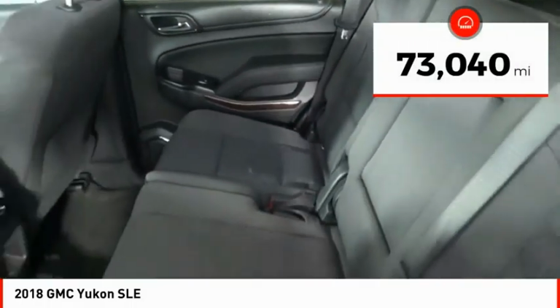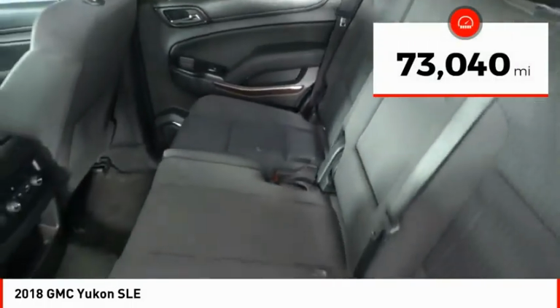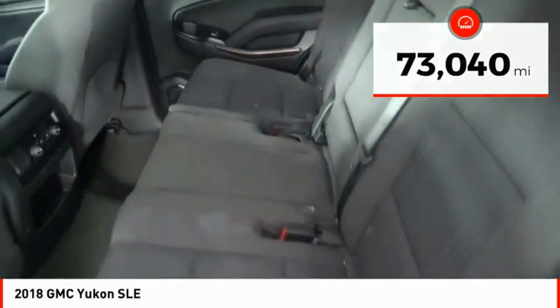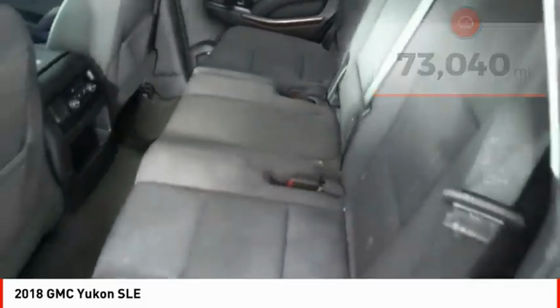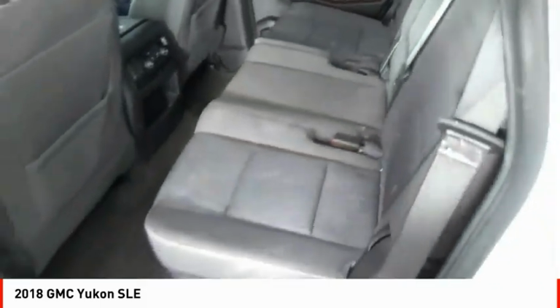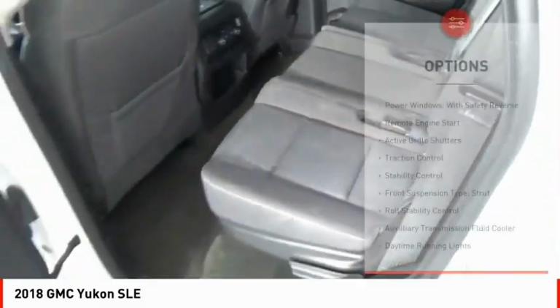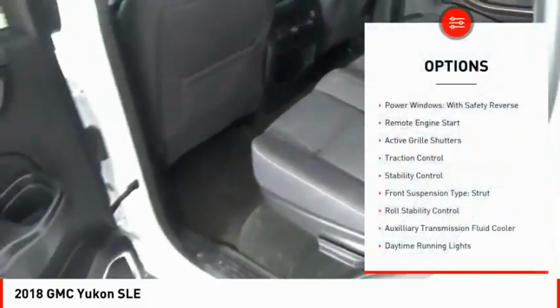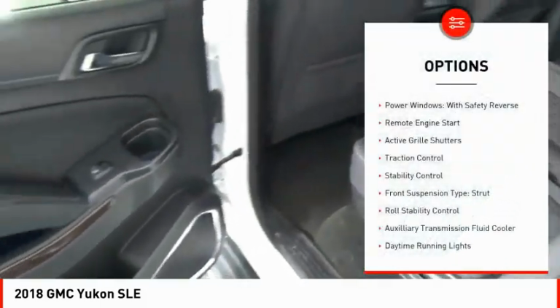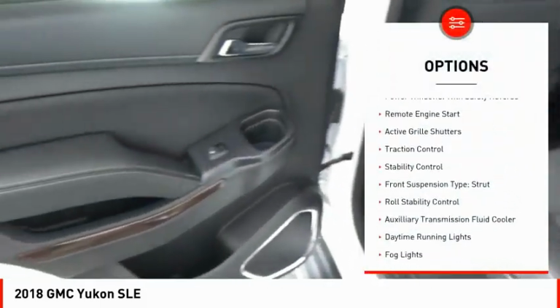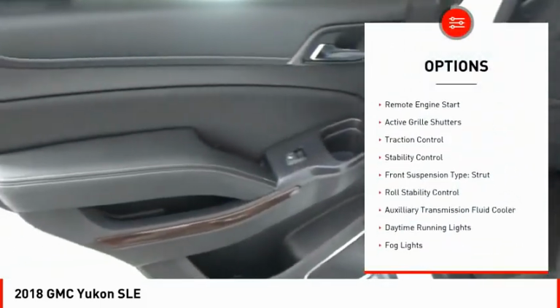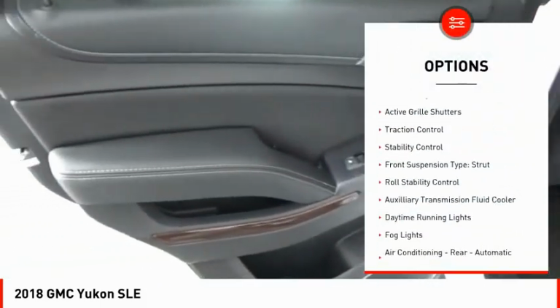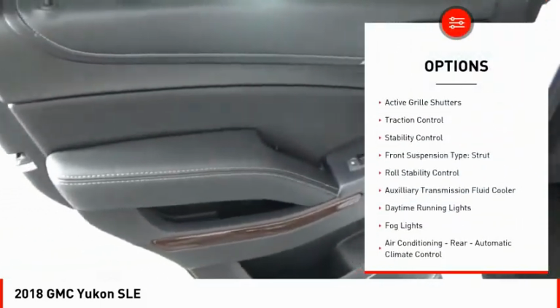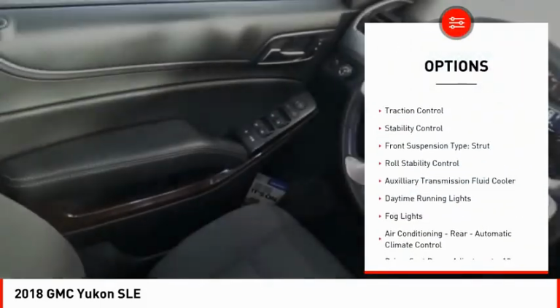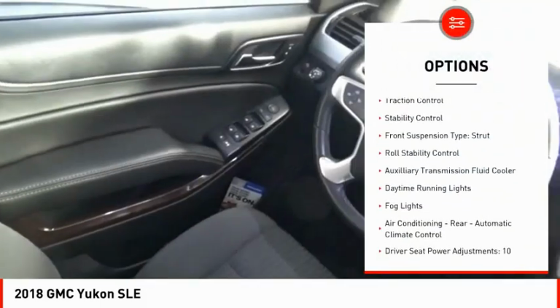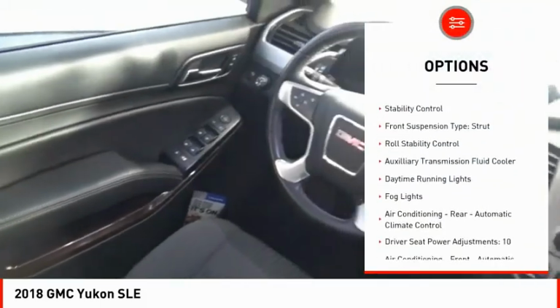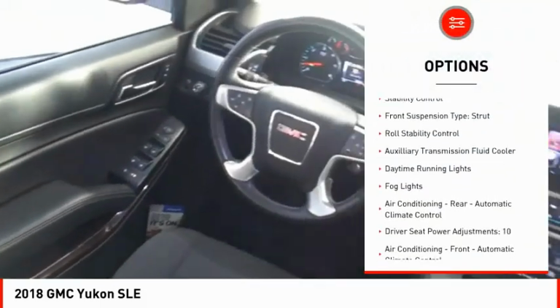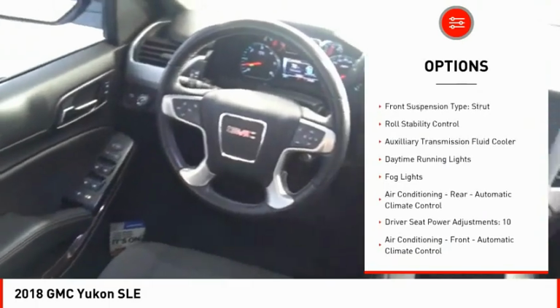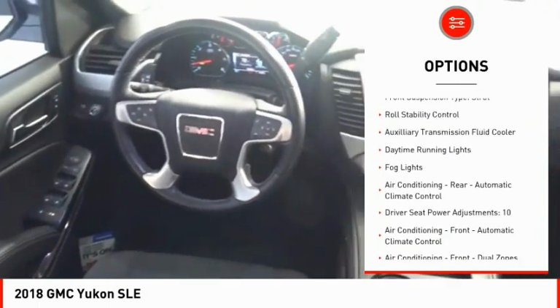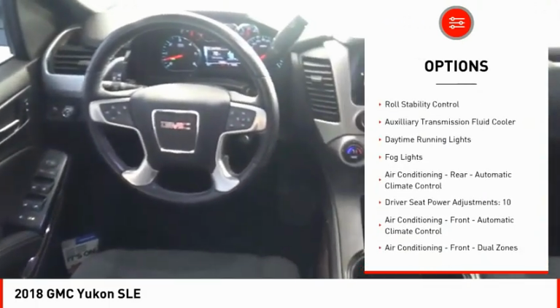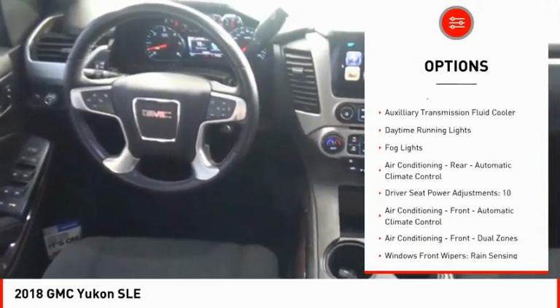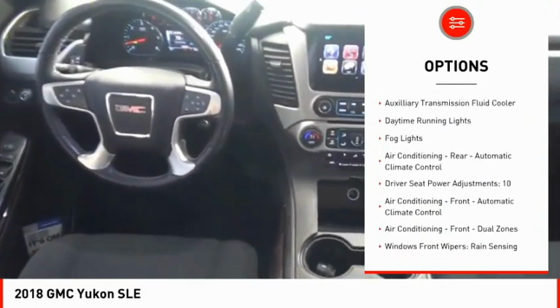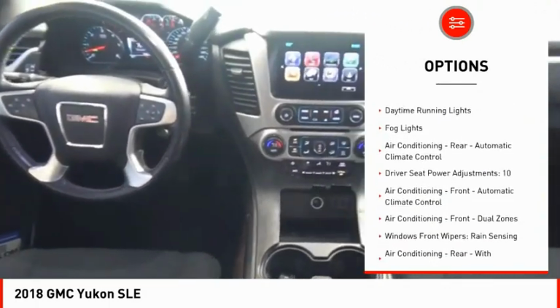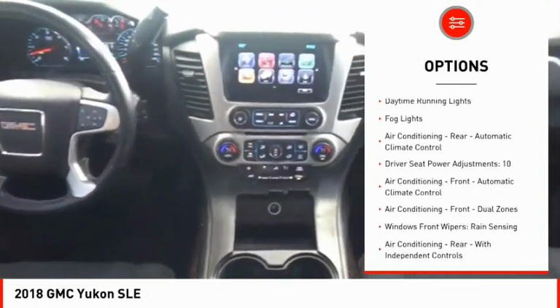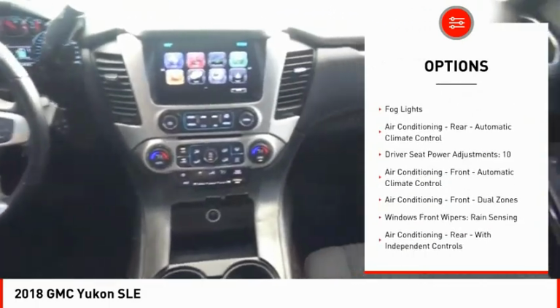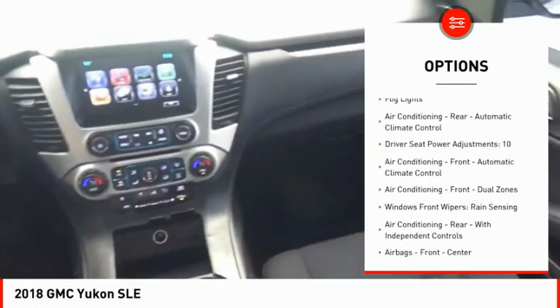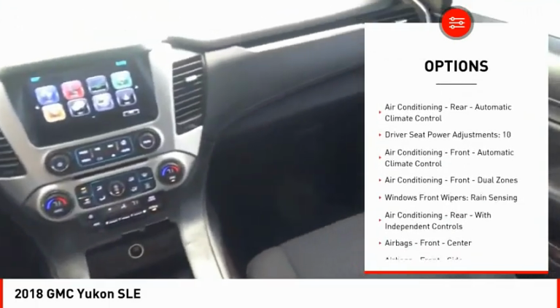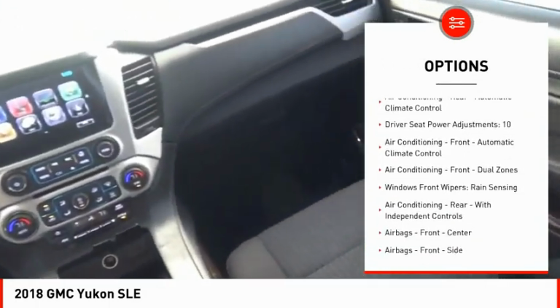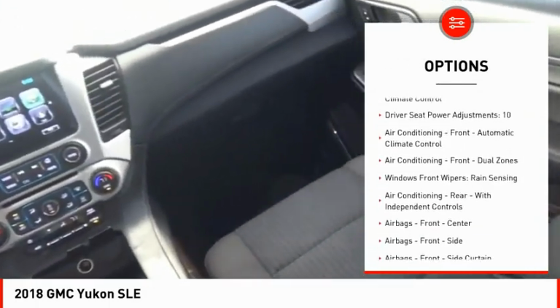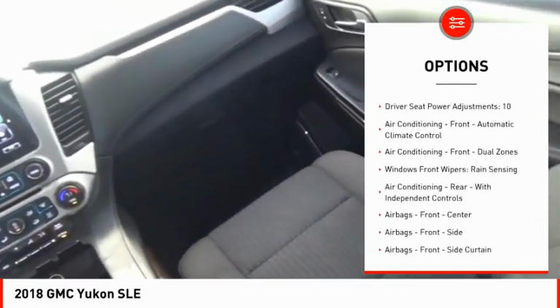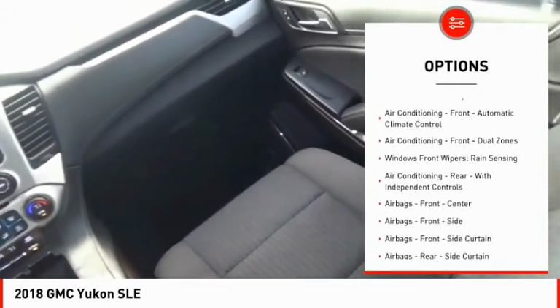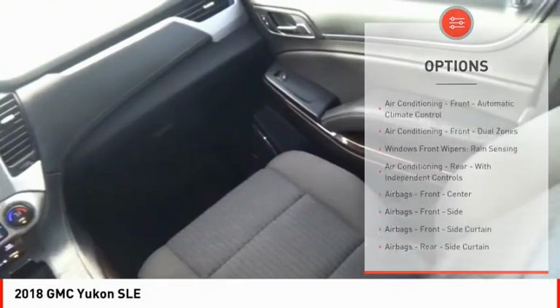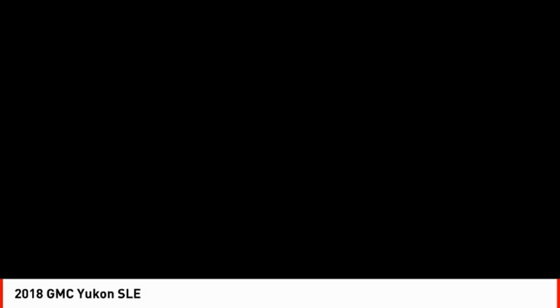Here are some of this vehicle's great options: power windows with safety reverse, remote engine start, active grille shutters, traction control, stability control, and front suspension type strut.